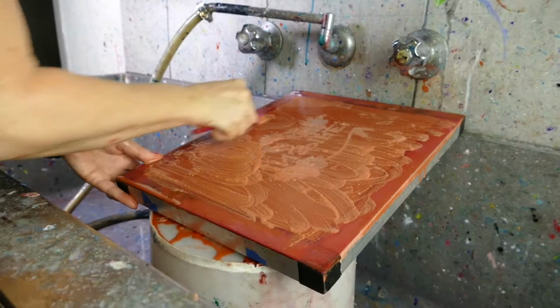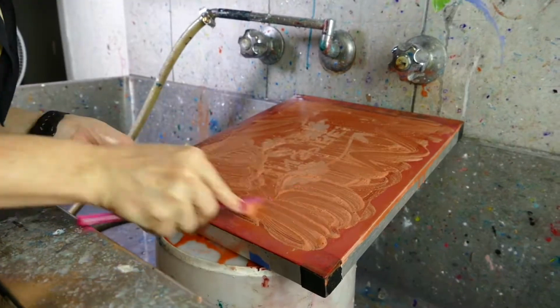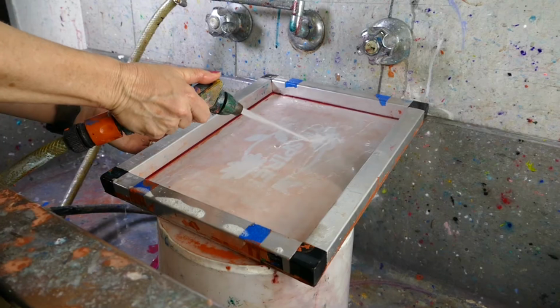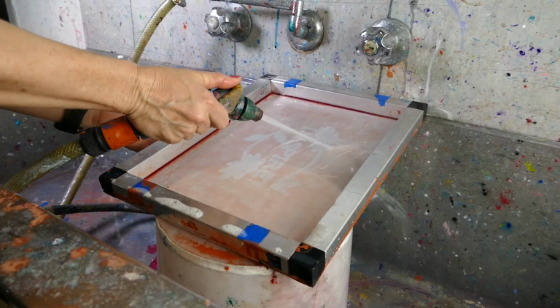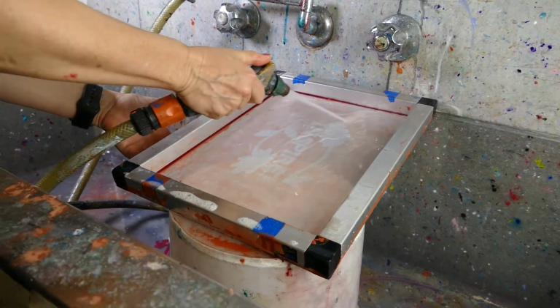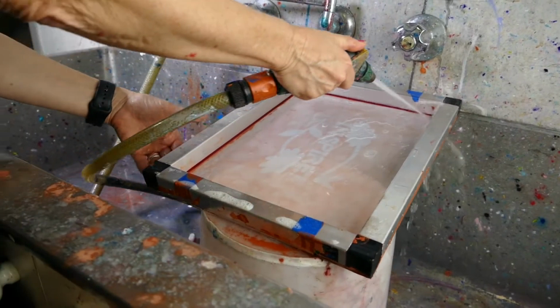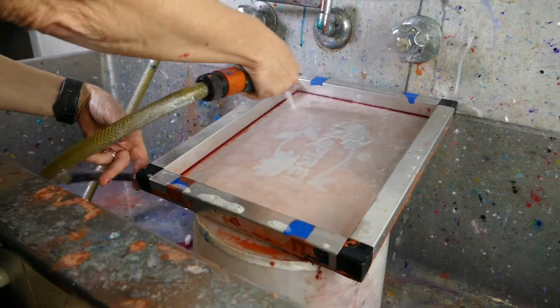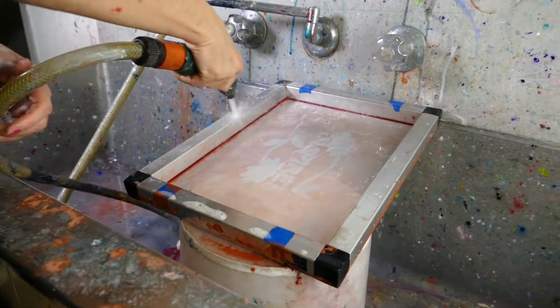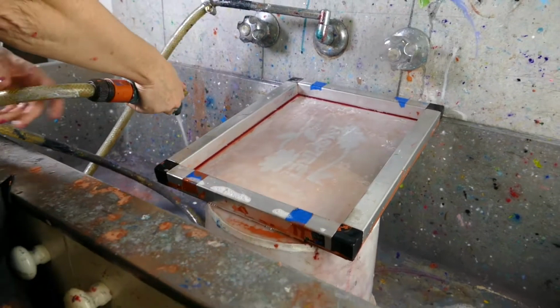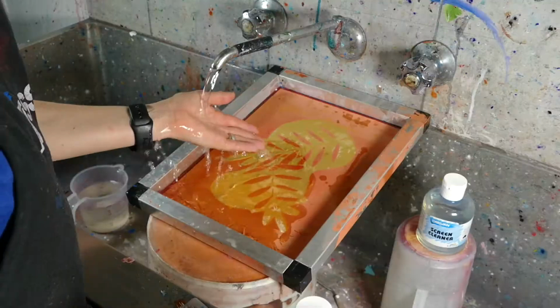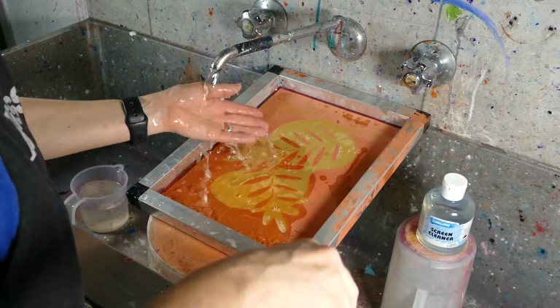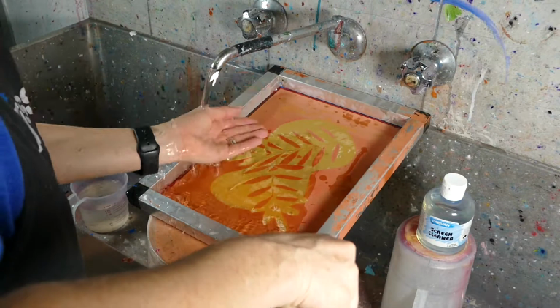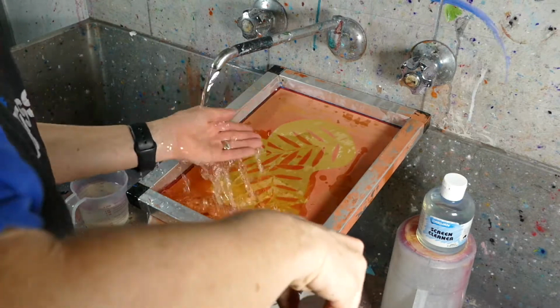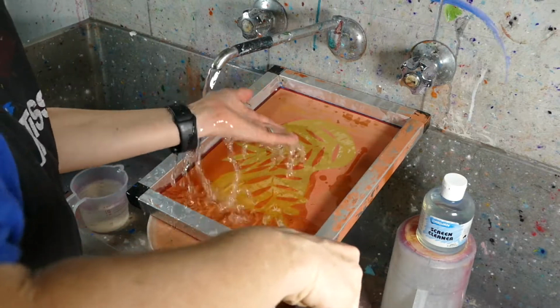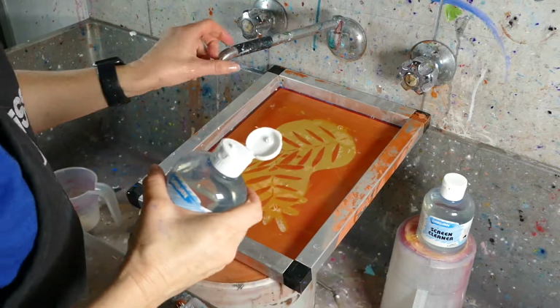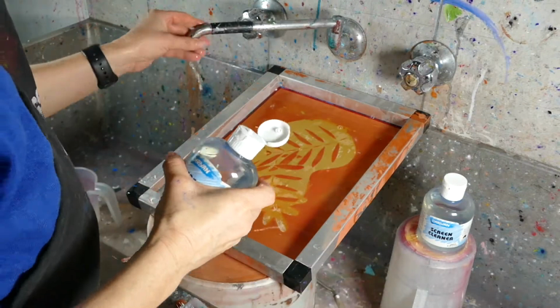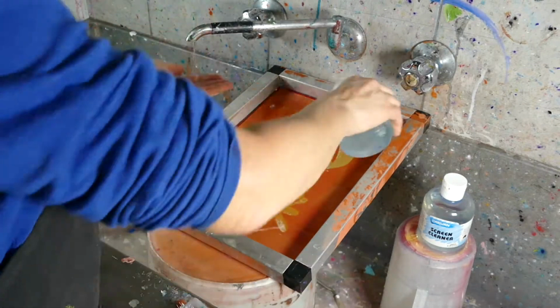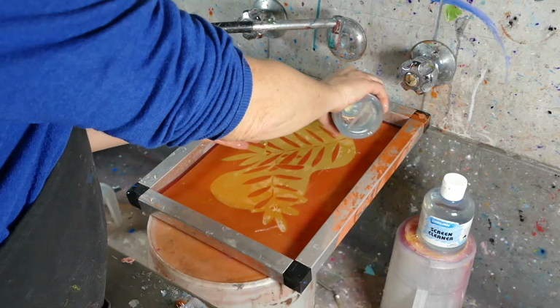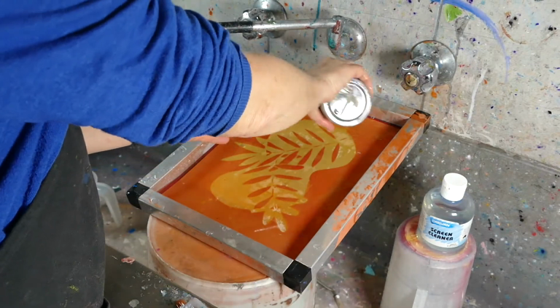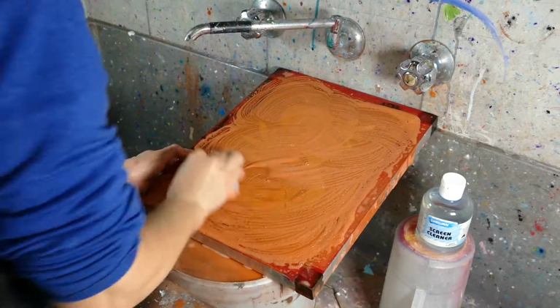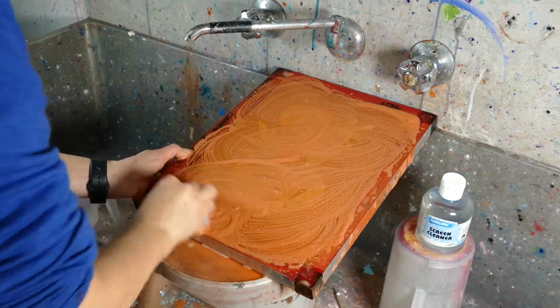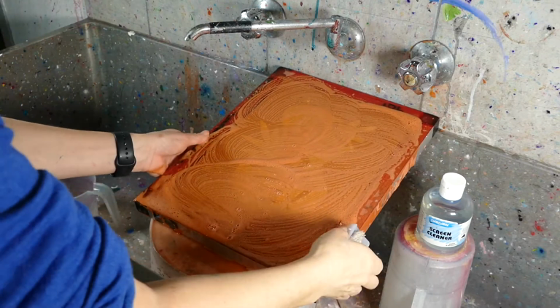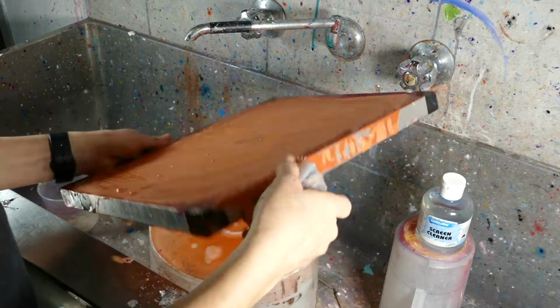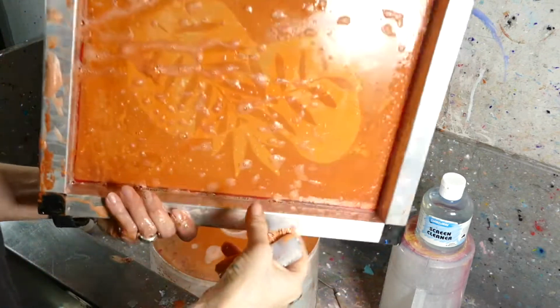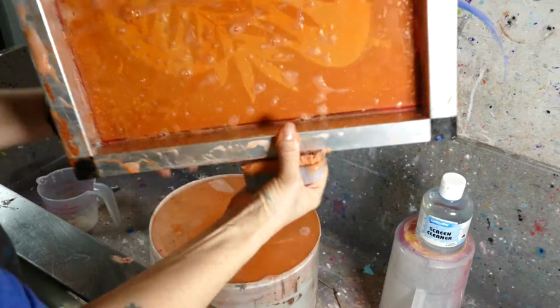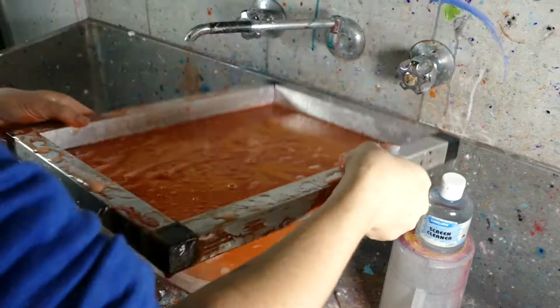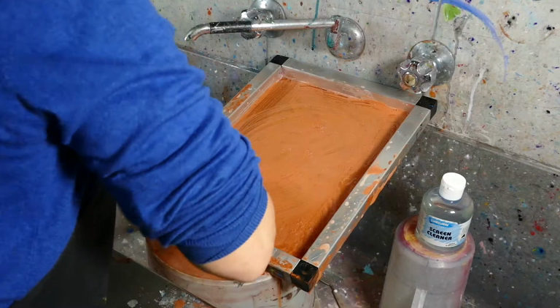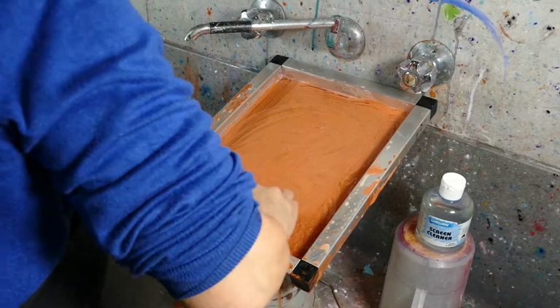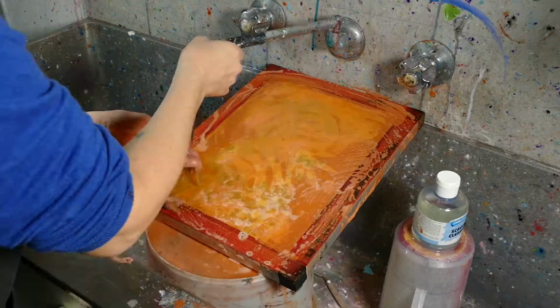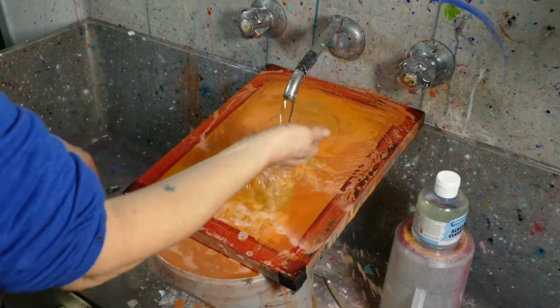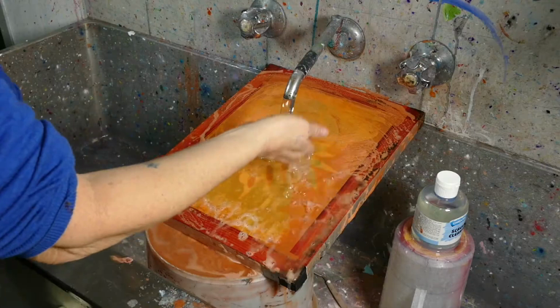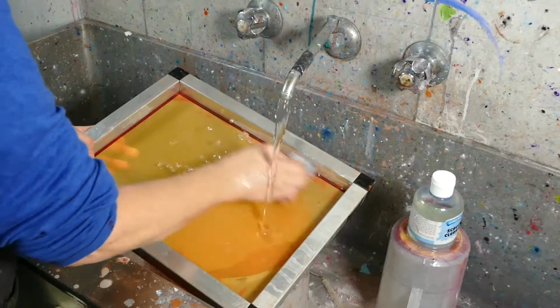If the design has been on the screen longer than a week, it's a bit harder to remove. My advice would be to soap it up, leave it for 10 to 20 minutes, and then come back and rinse, leaving your screen clean and ready for your next design.